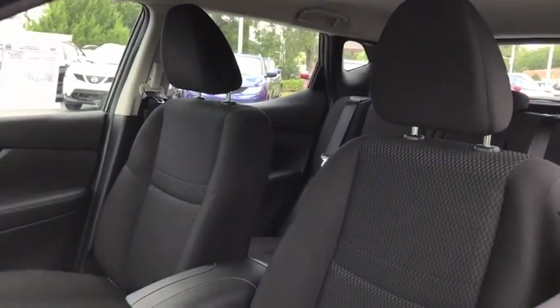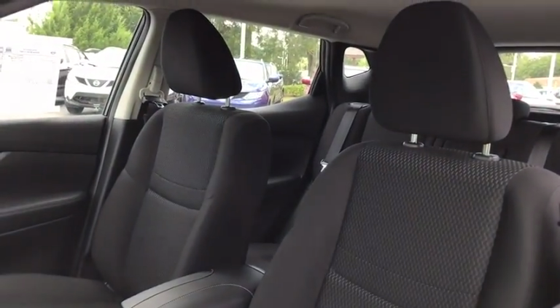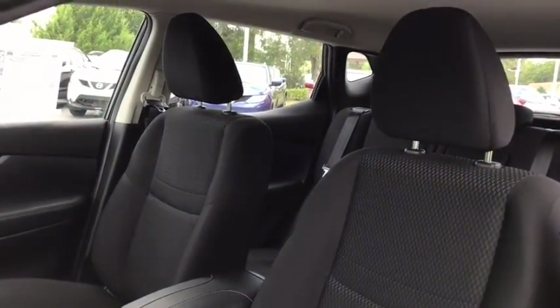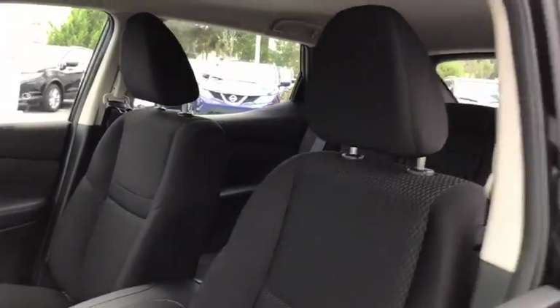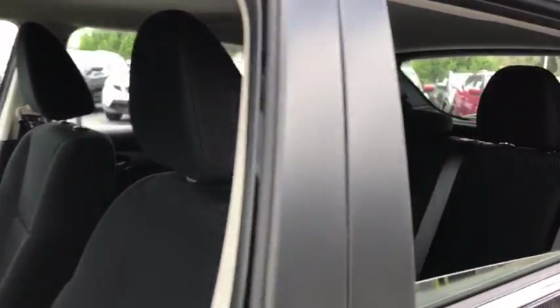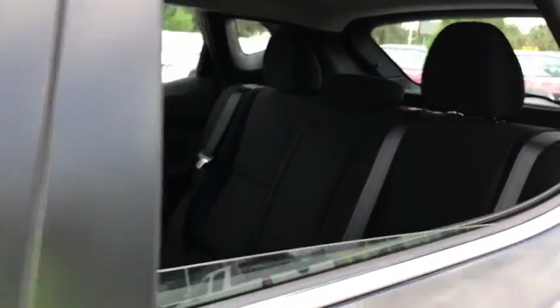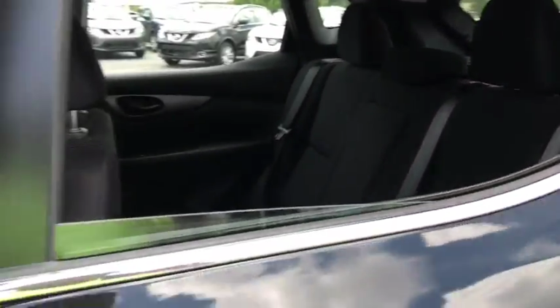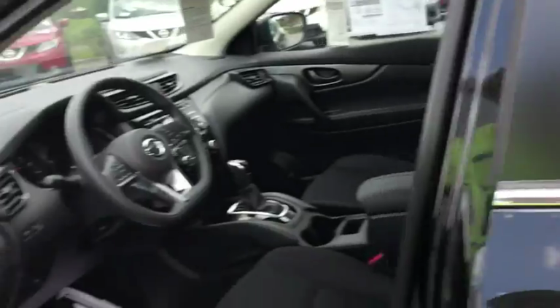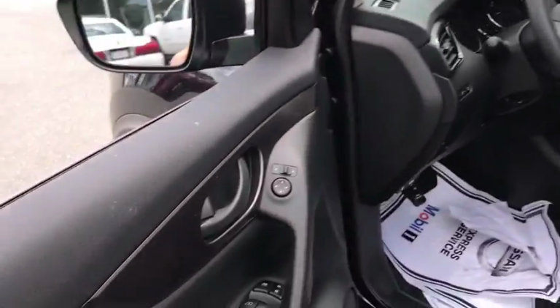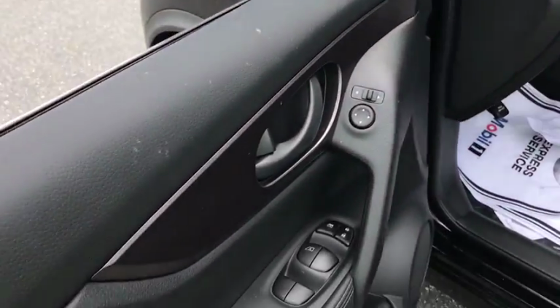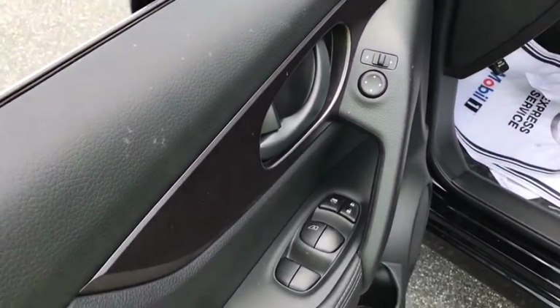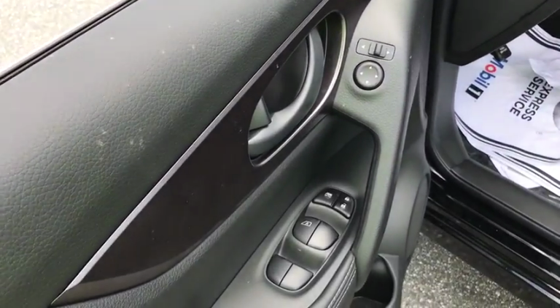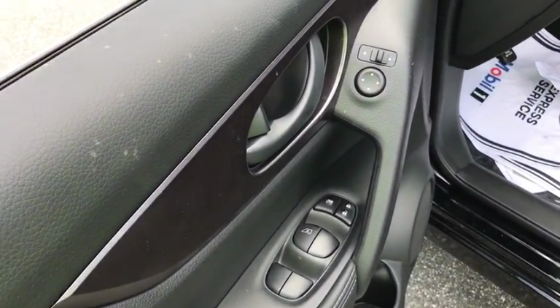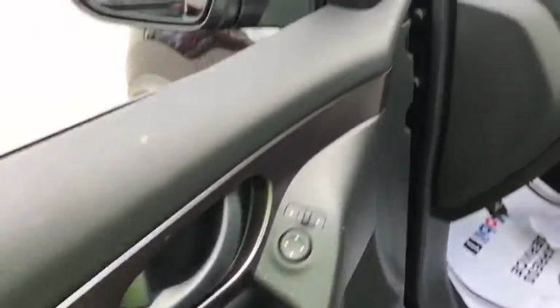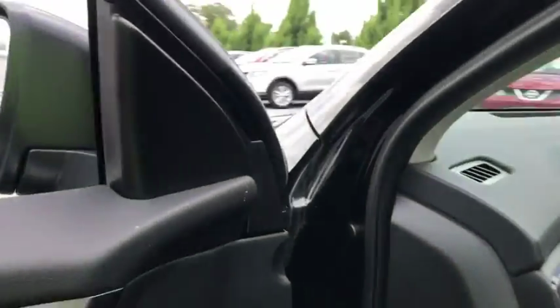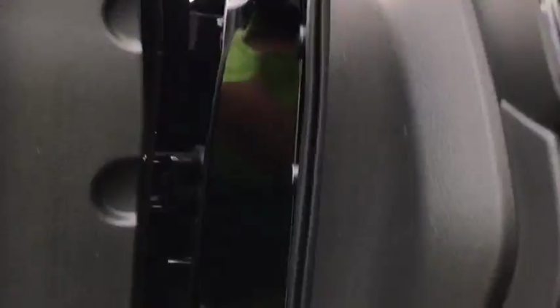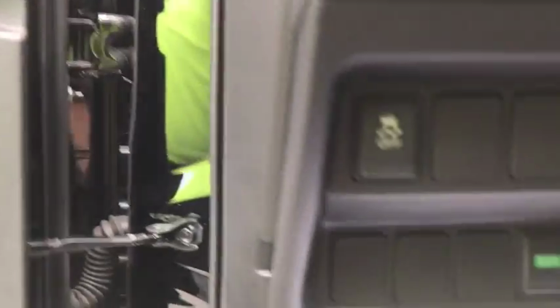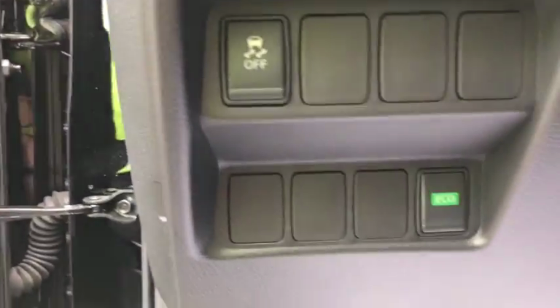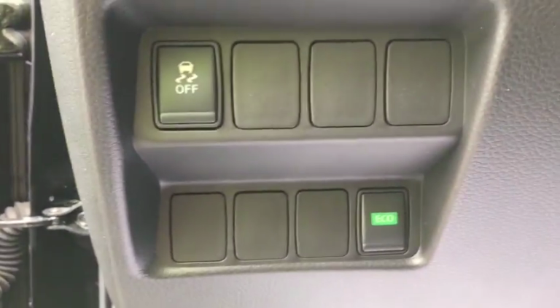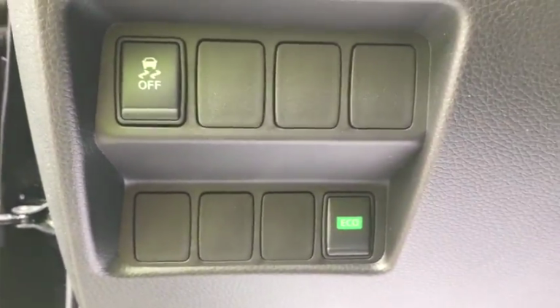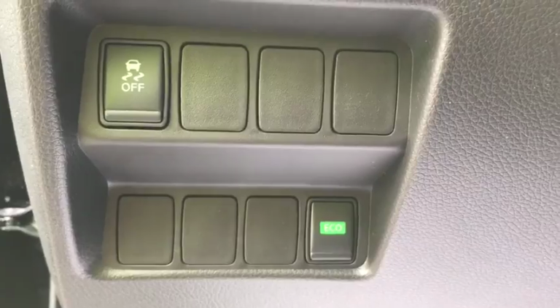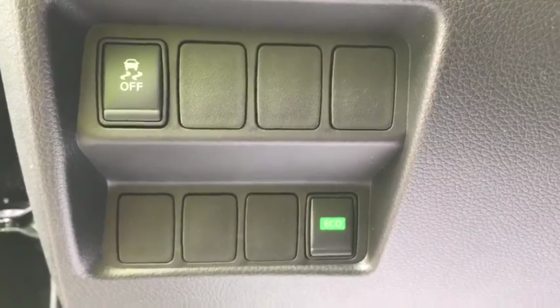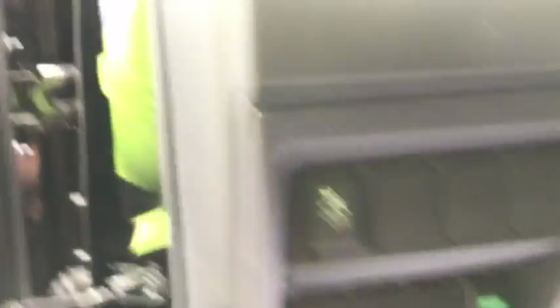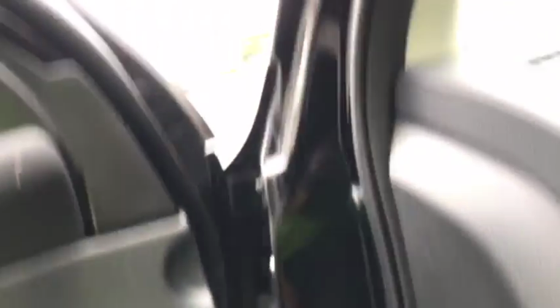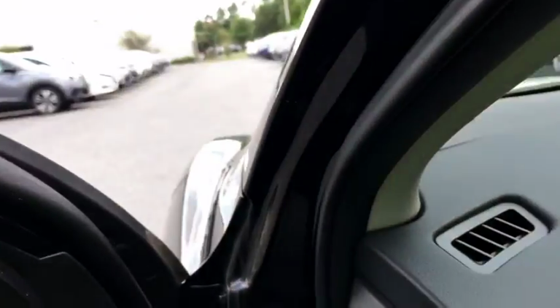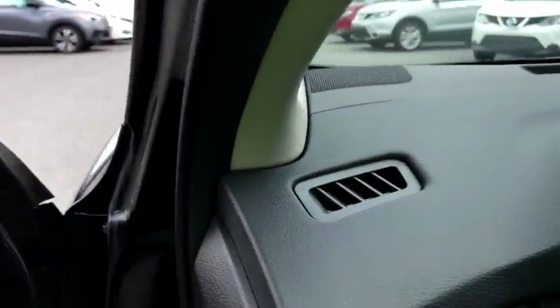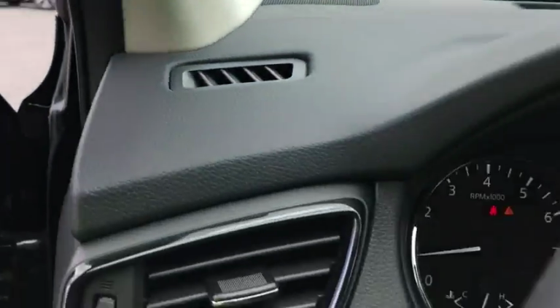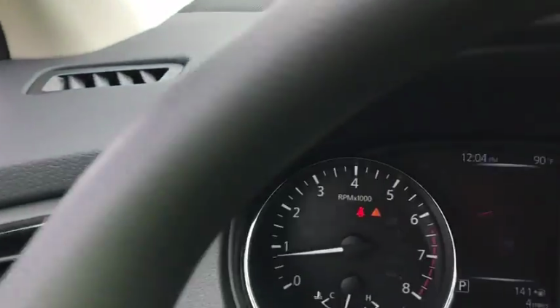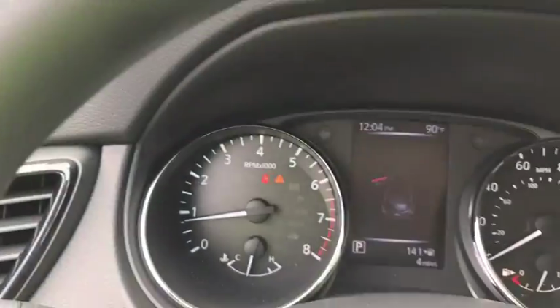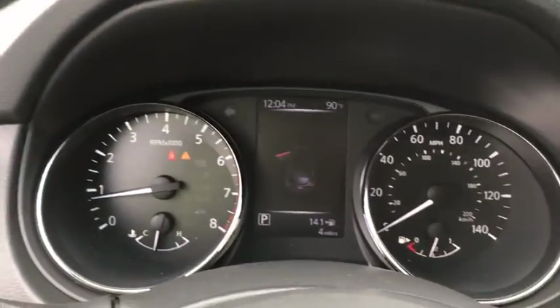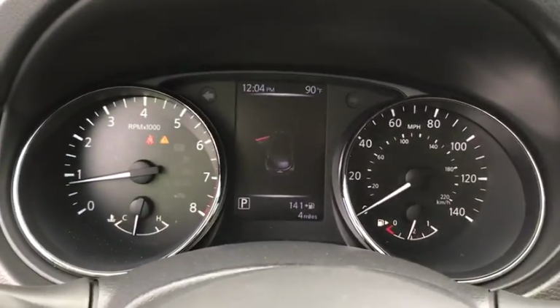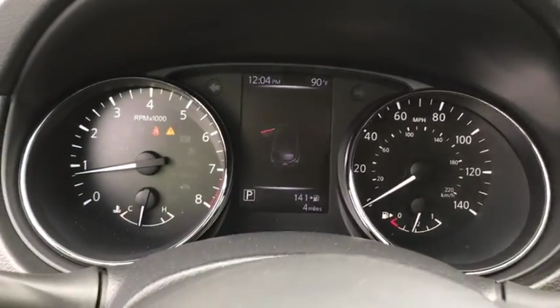Stability control, traction control, keyless entry, anti-lock braking system, steering wheel audio controls, backup camera, Bluetooth, adjustable steering wheel, power steering, four-wheel disc brakes, cruise control.